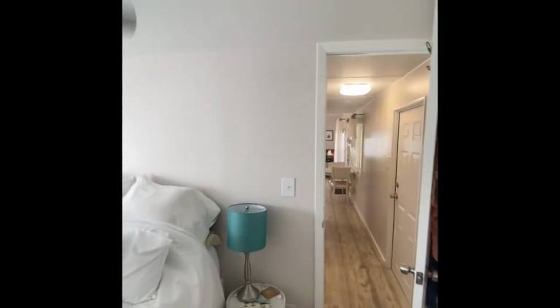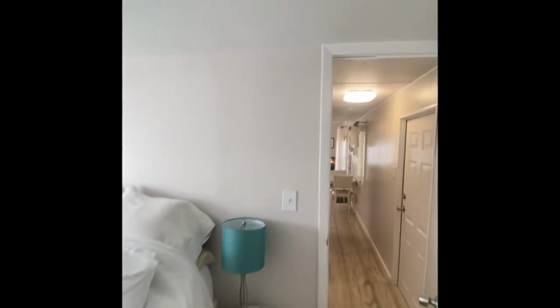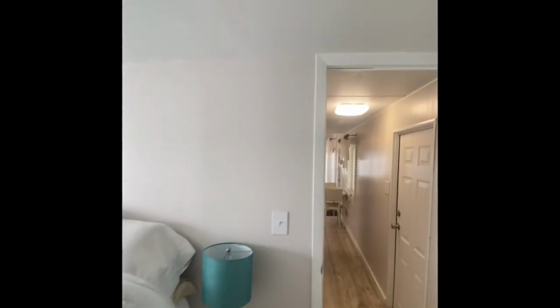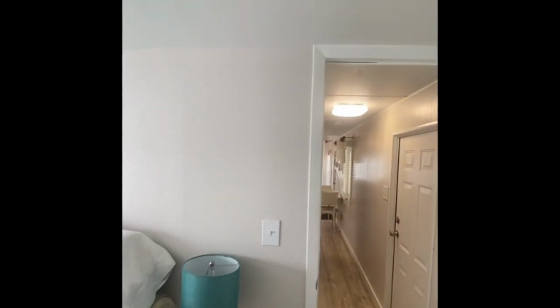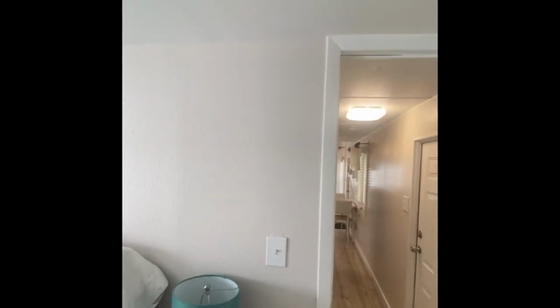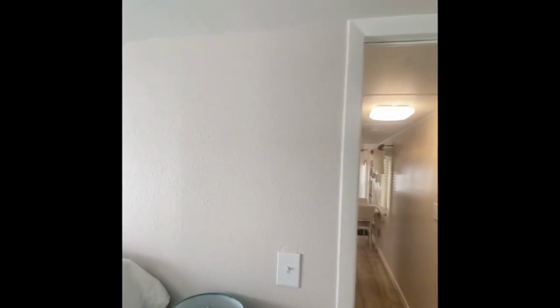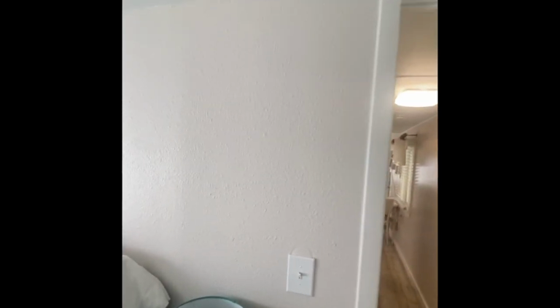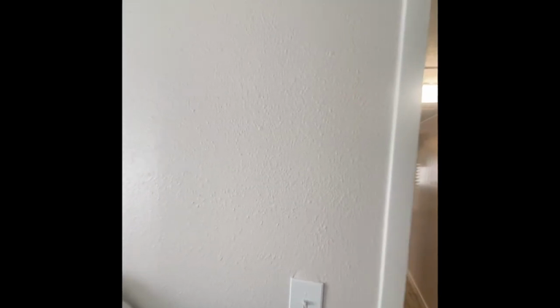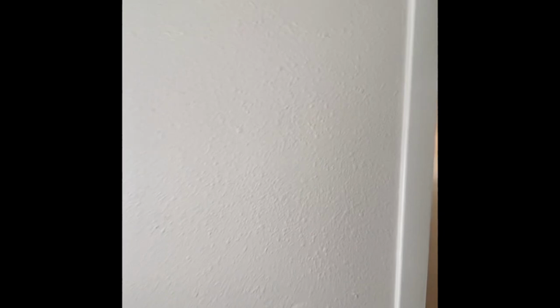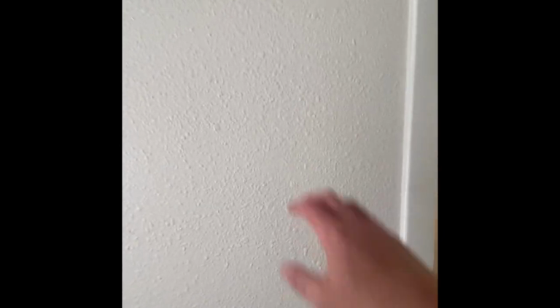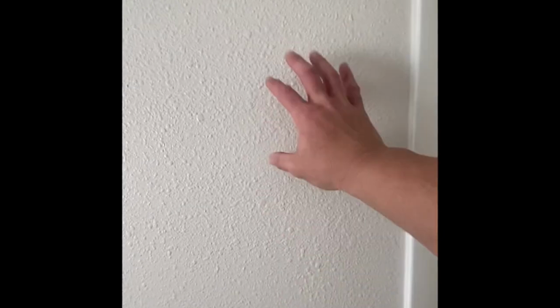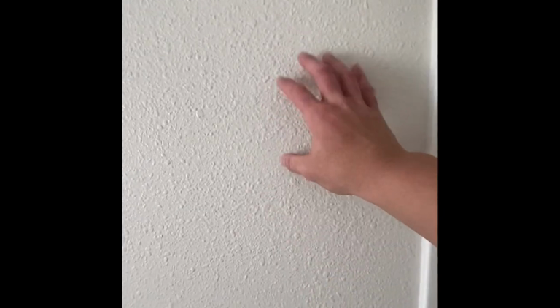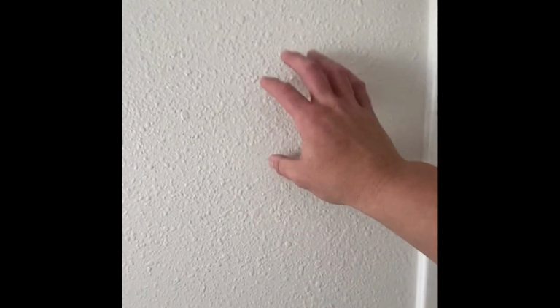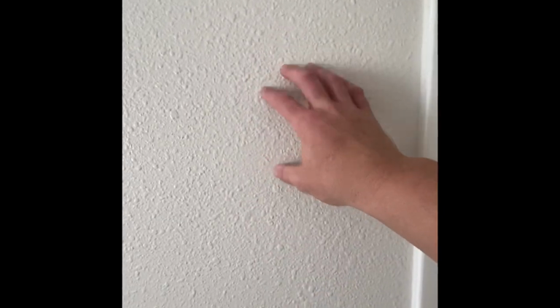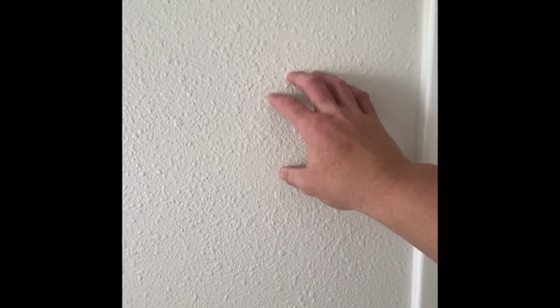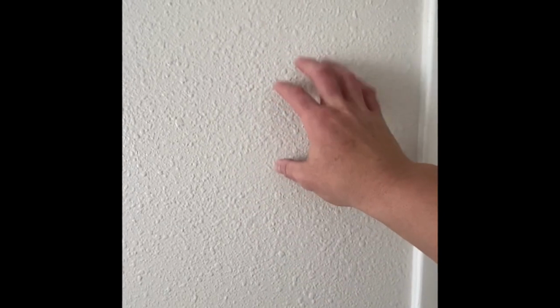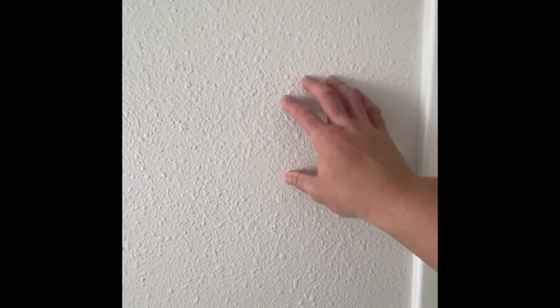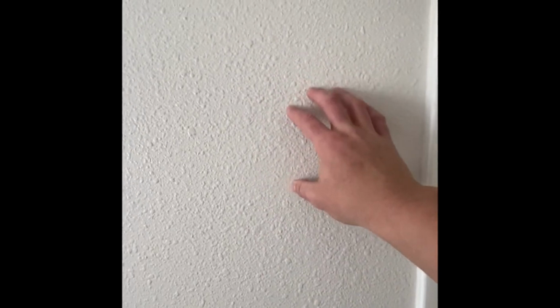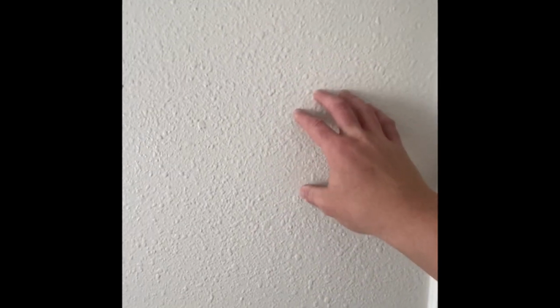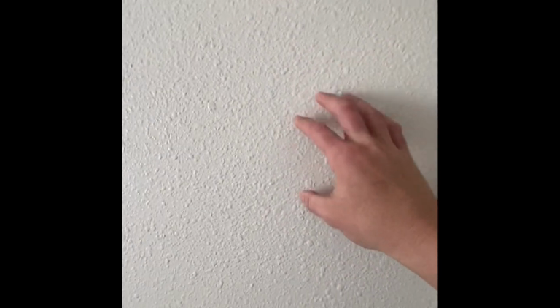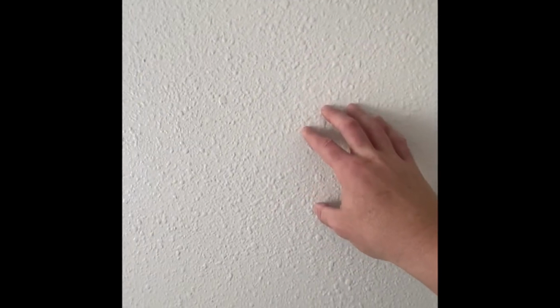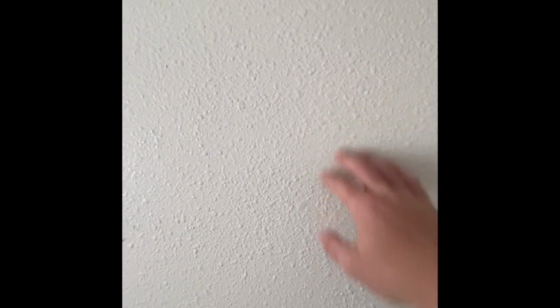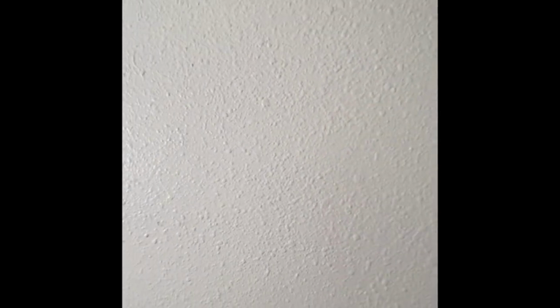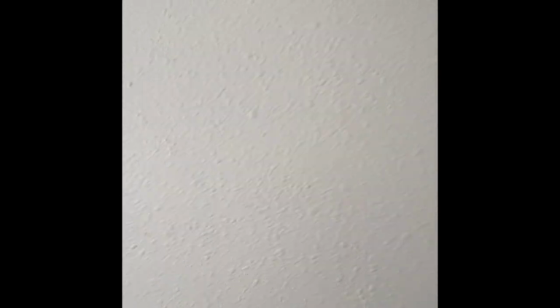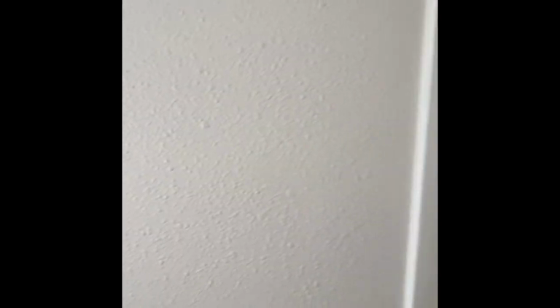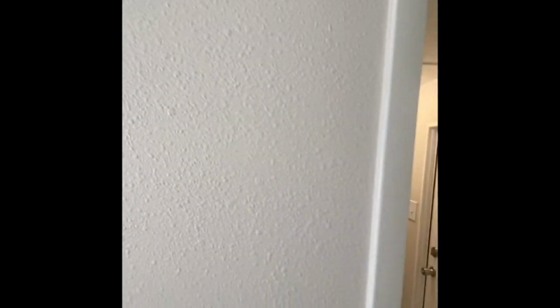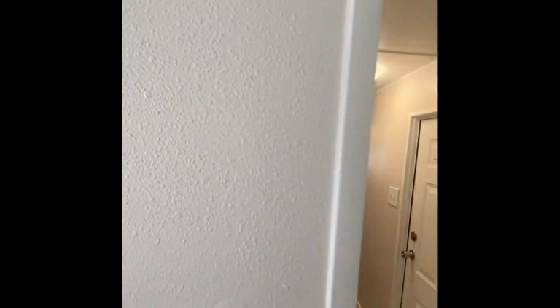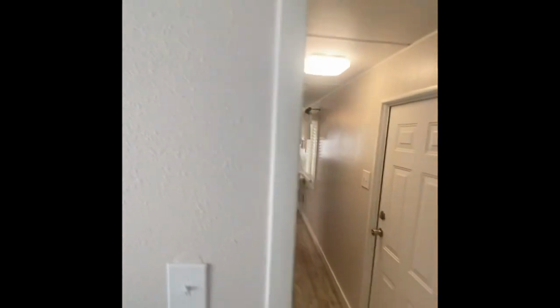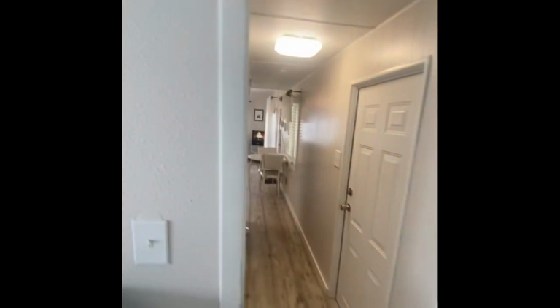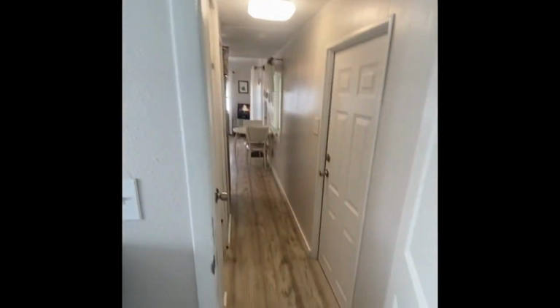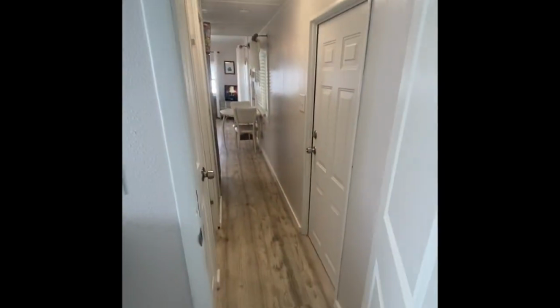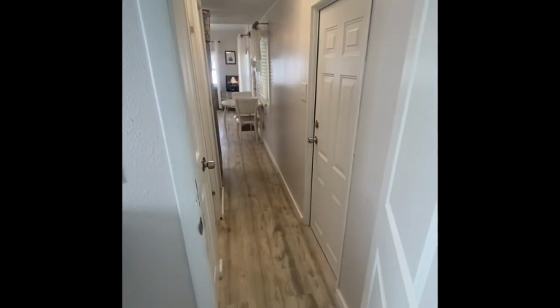Another point to add here is that this is not going to be paneling — it's sheetrock that's been built out, painted, and mudded, which is quite nice.